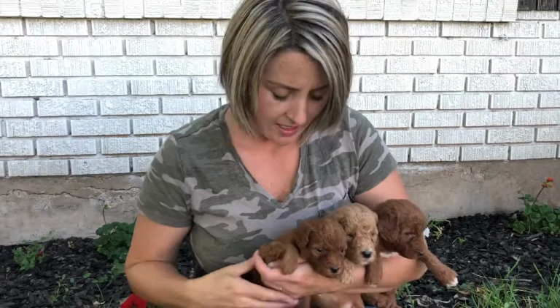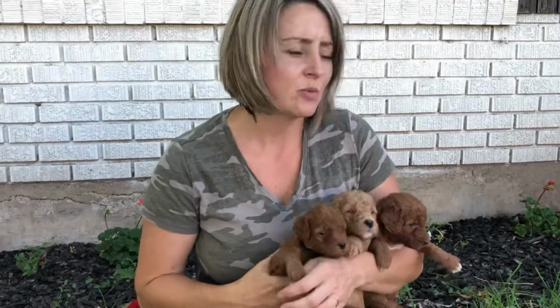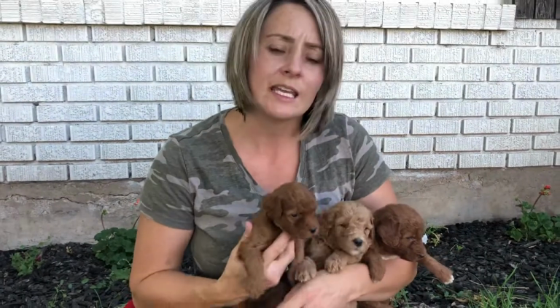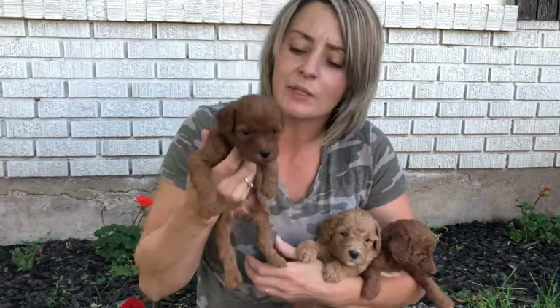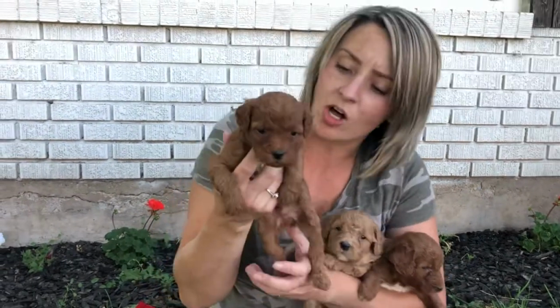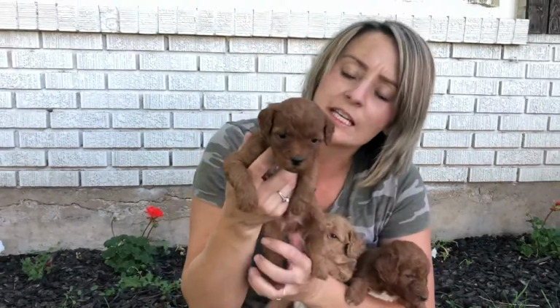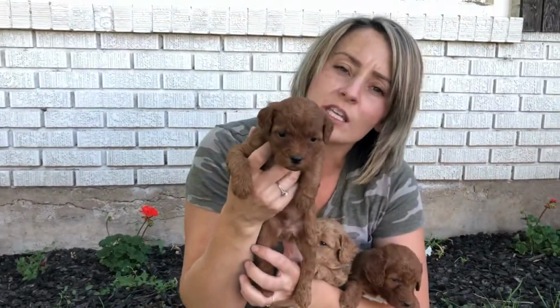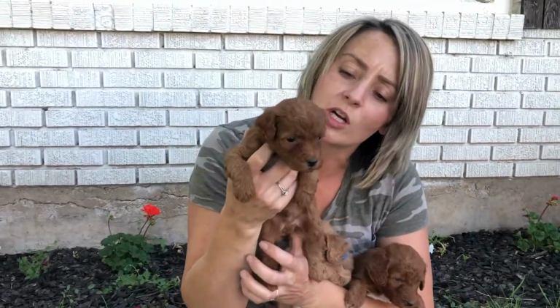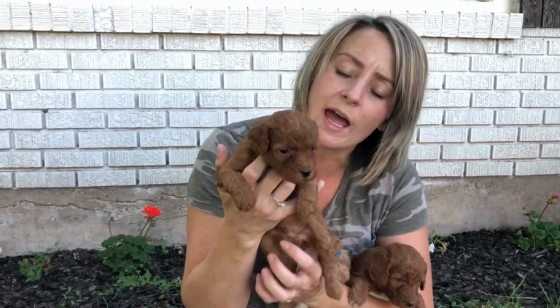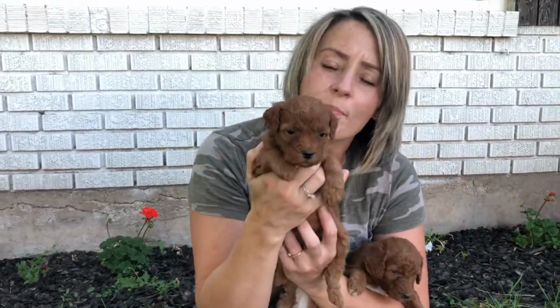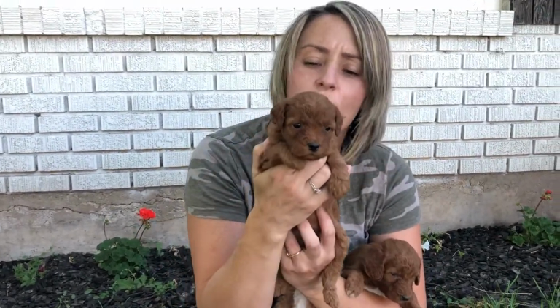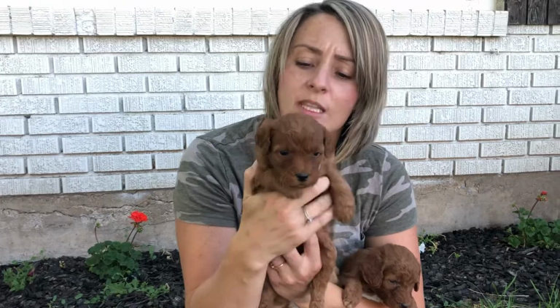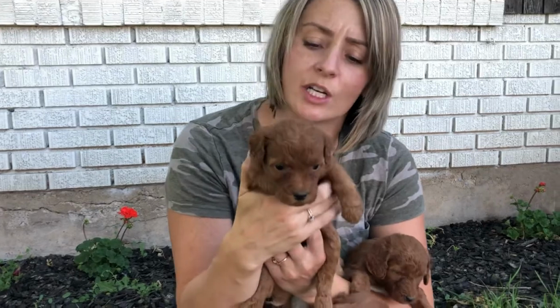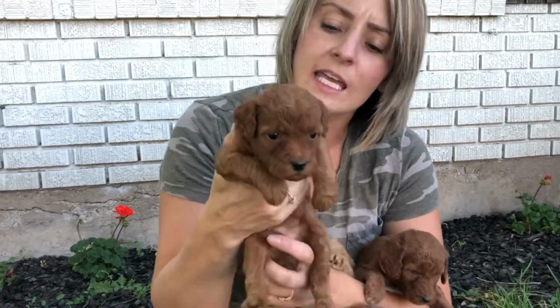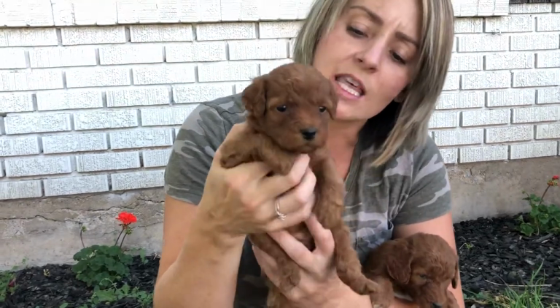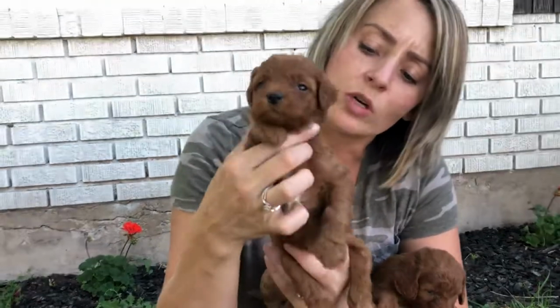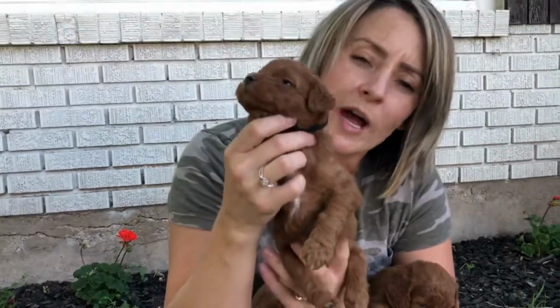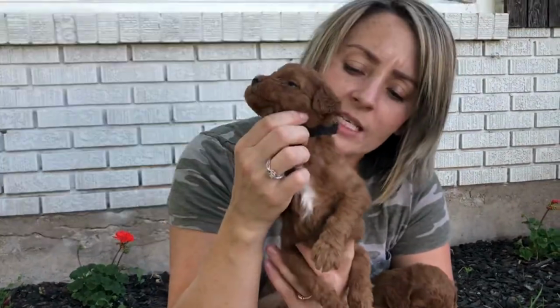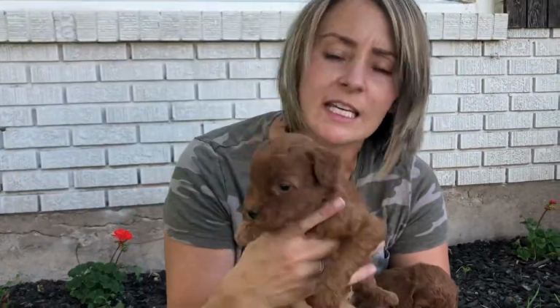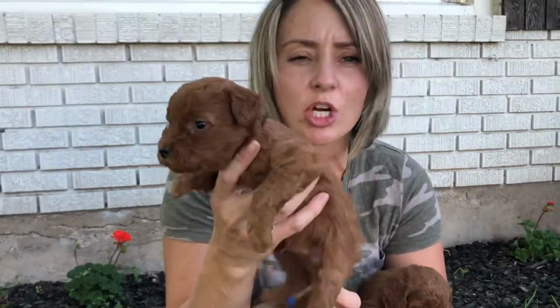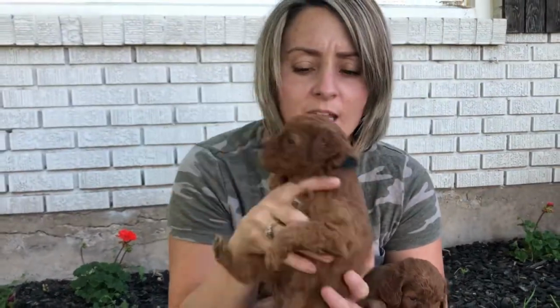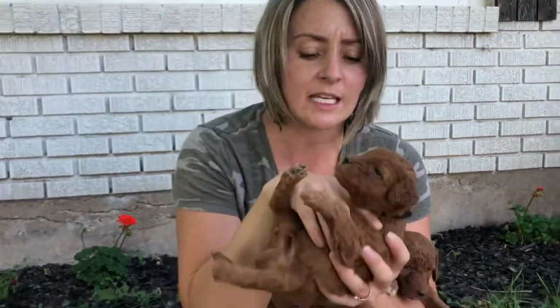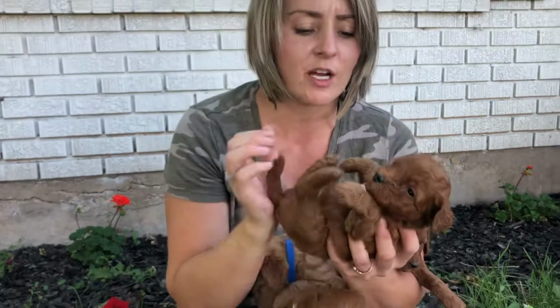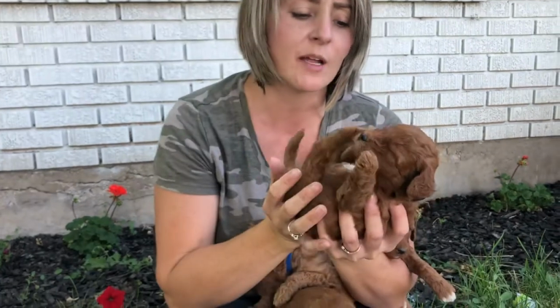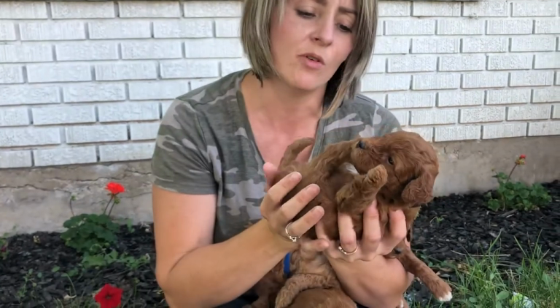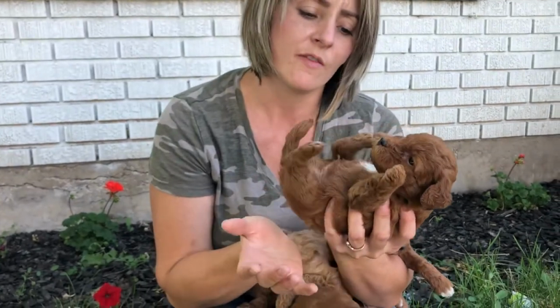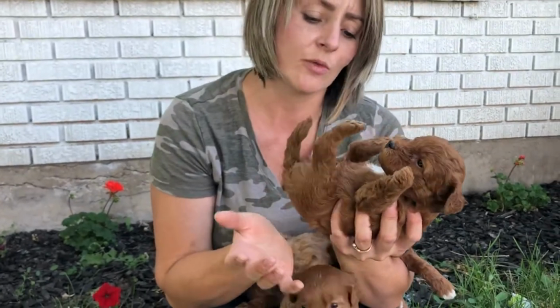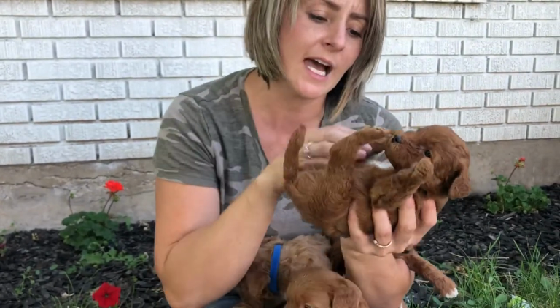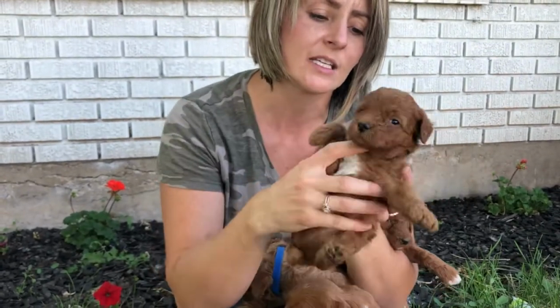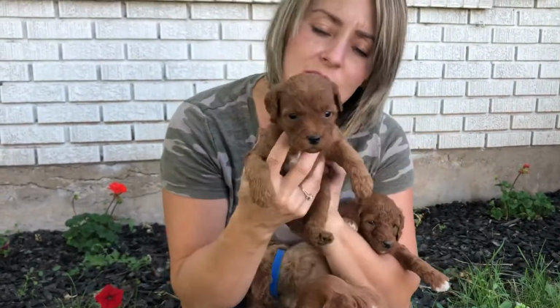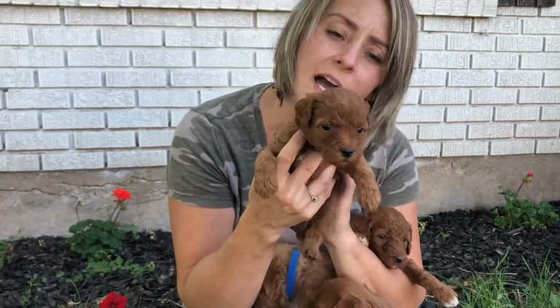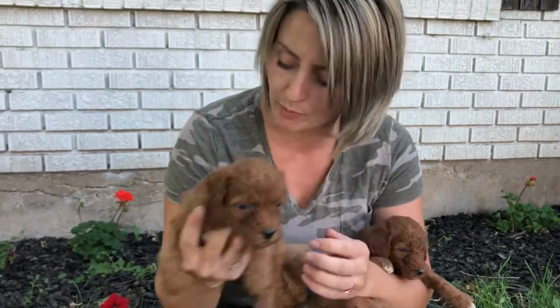This one is Black Collar. He's one of the smaller and more mellow males in the litter. He has that gorgeous white chest and he is dark red. He is very, very mellow, very relaxed. This is Black Collar Boy.